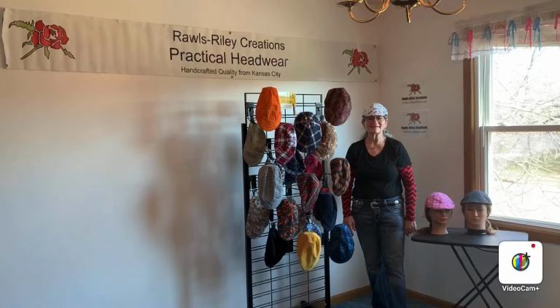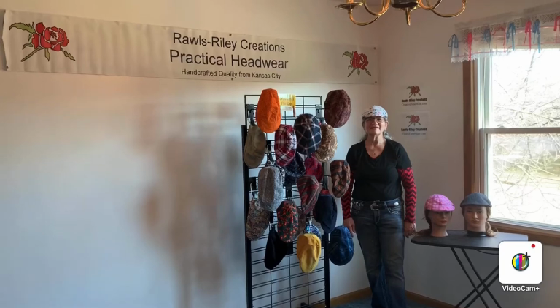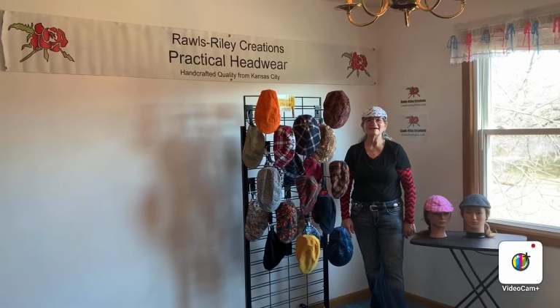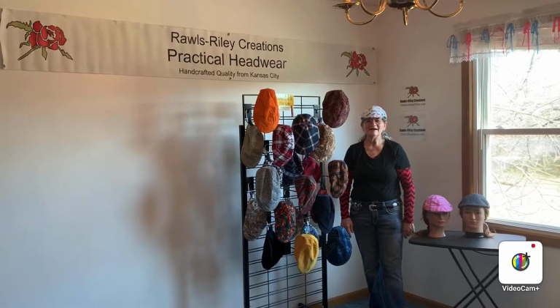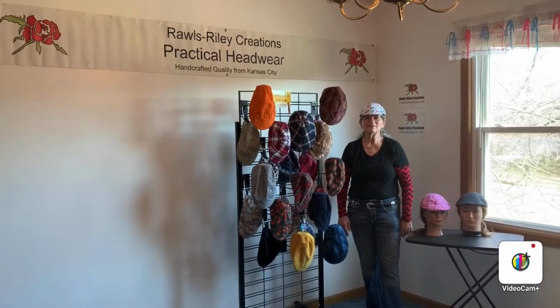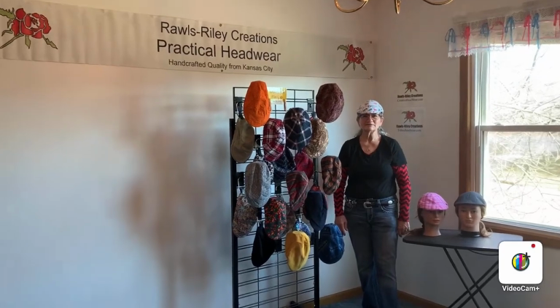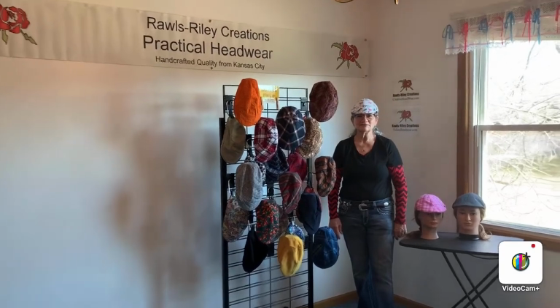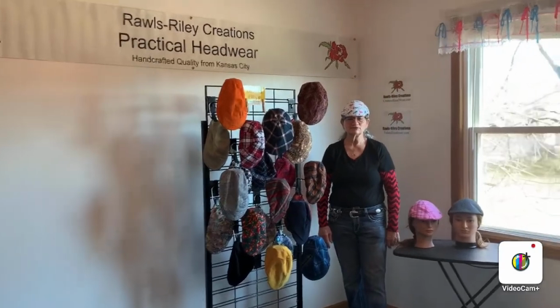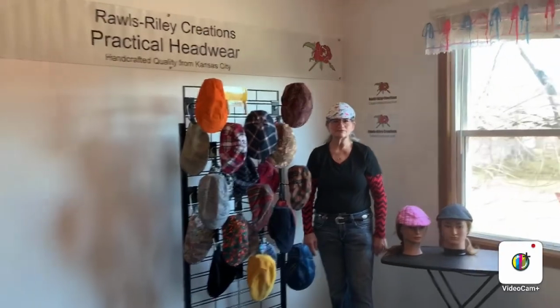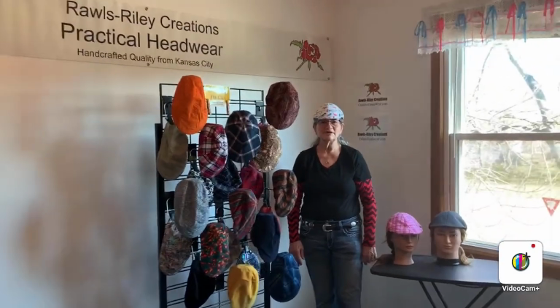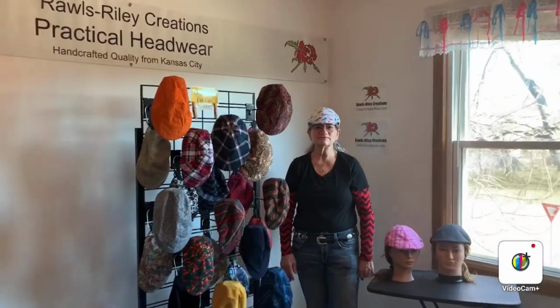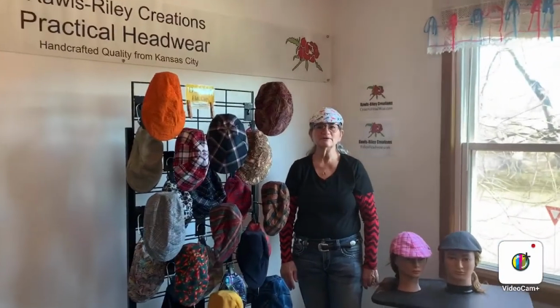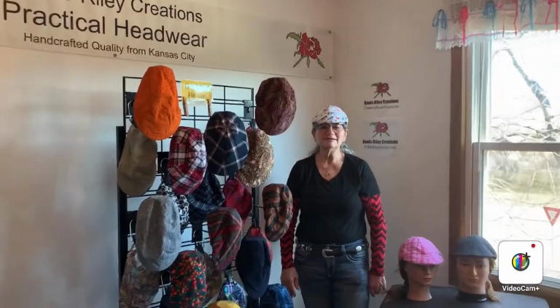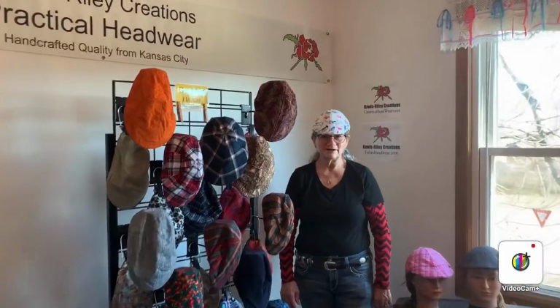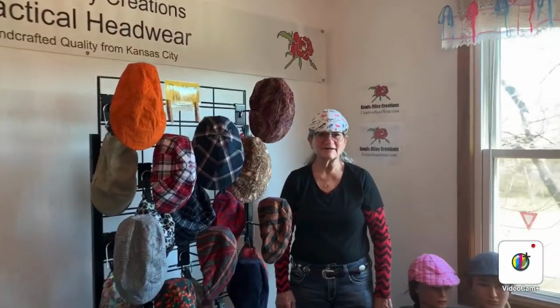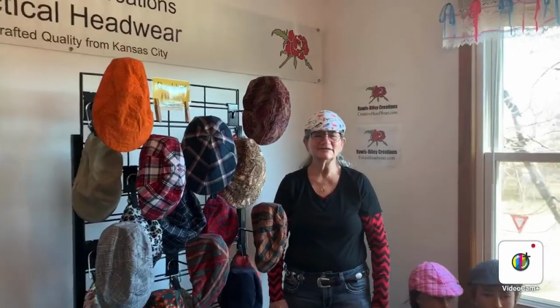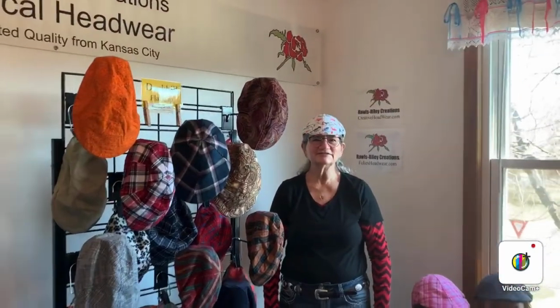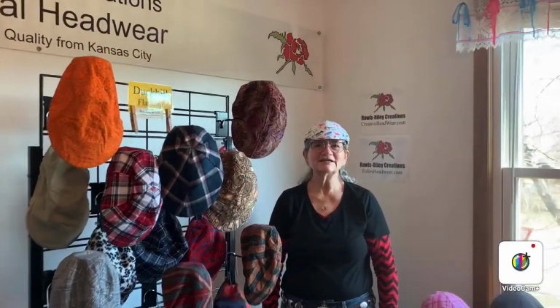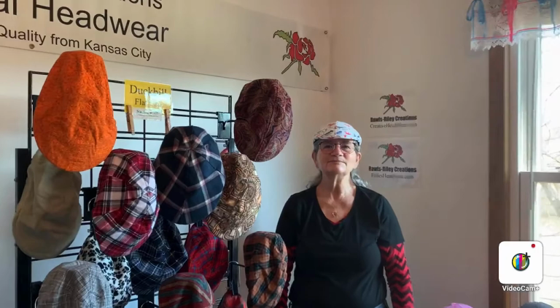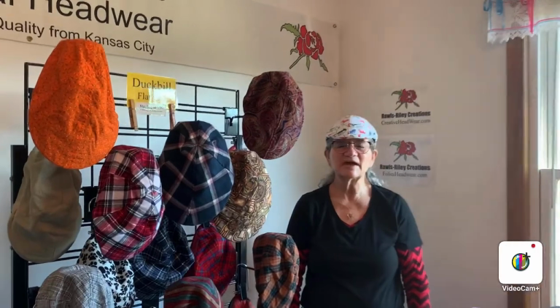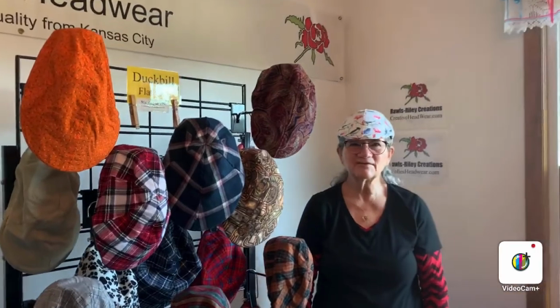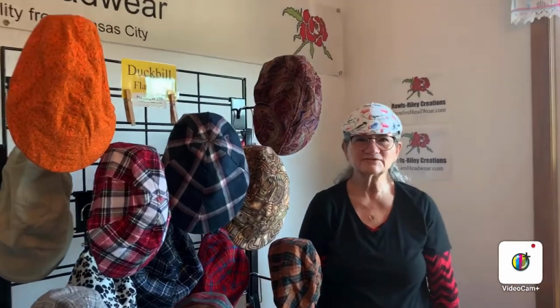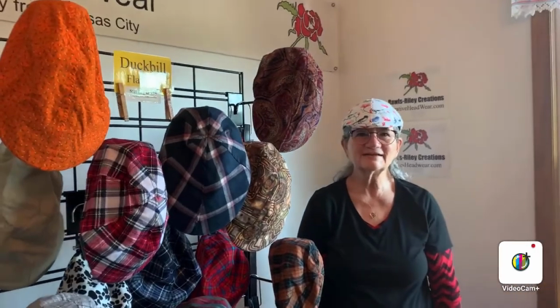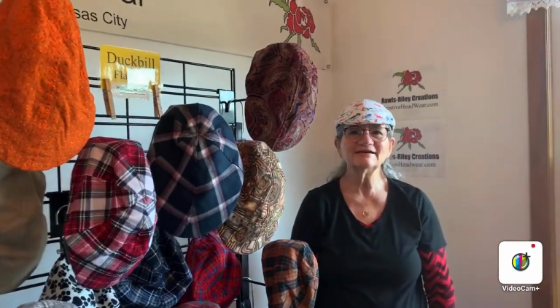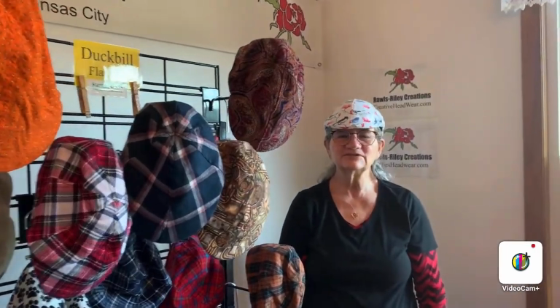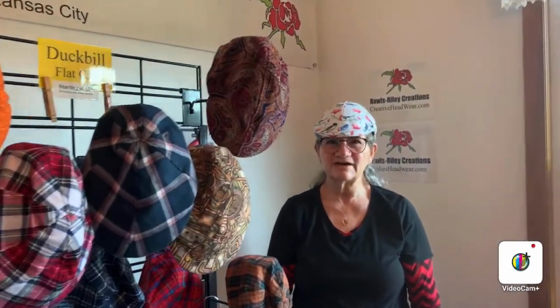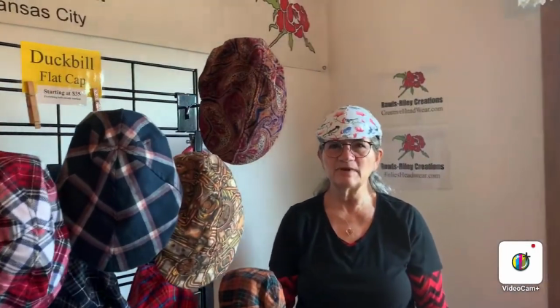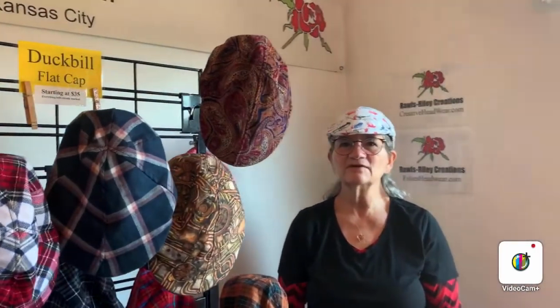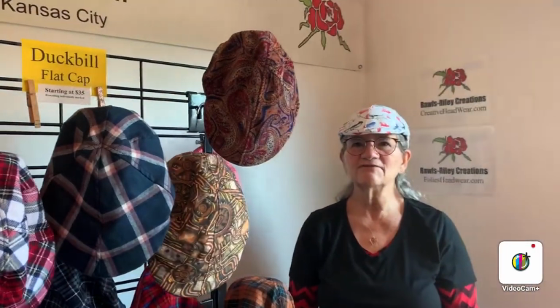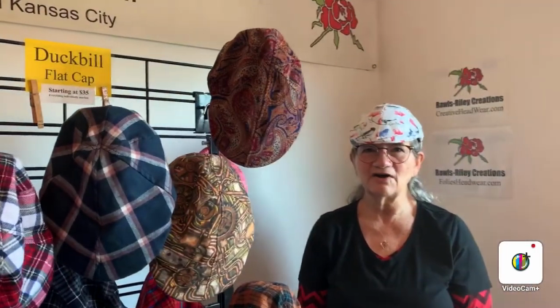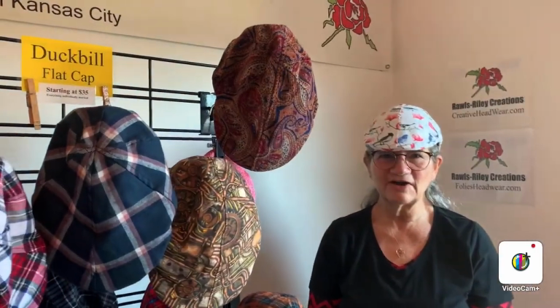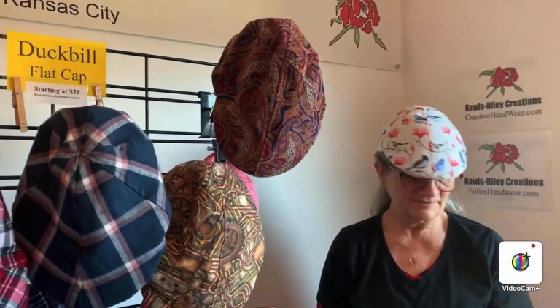Hi and welcome to the virtual festival Rawls Reilly Creations. I'm Becky Rawls Reilly, the designer maker of all of our headwear.